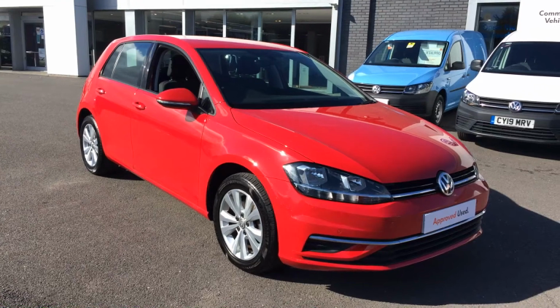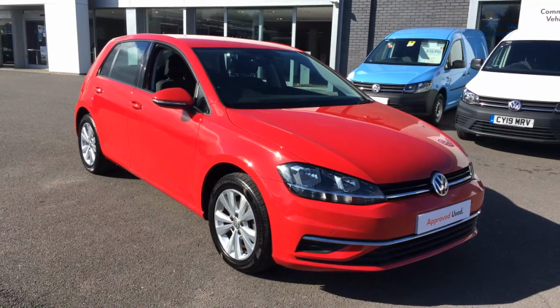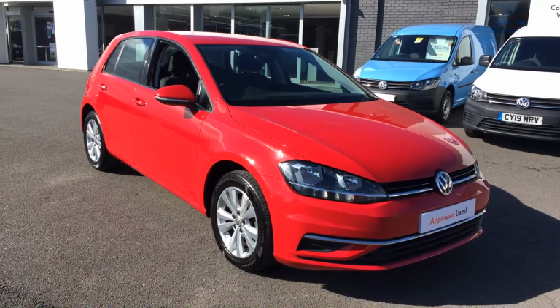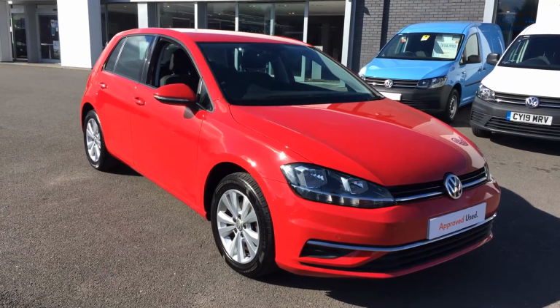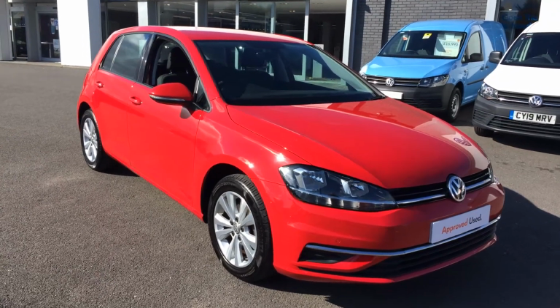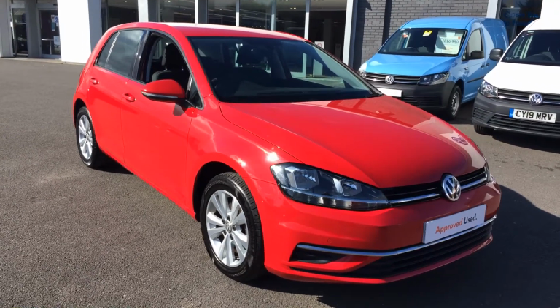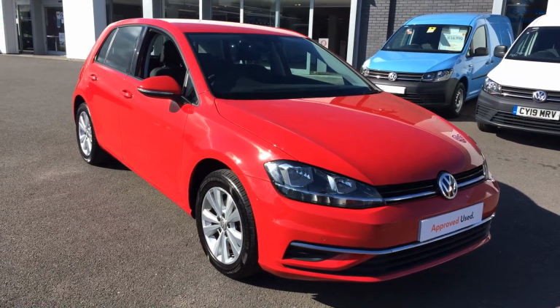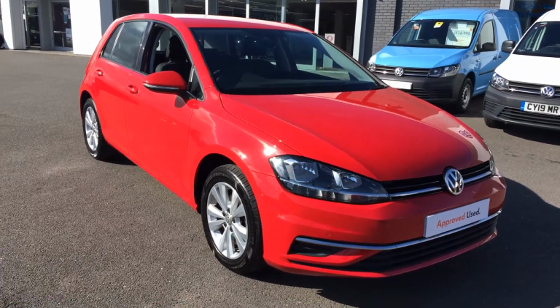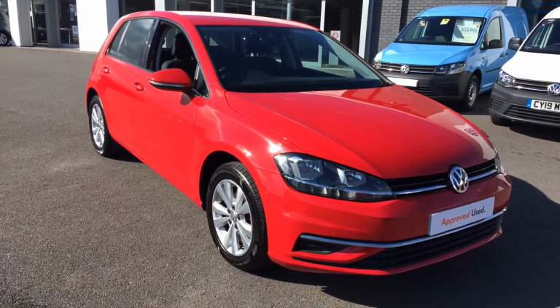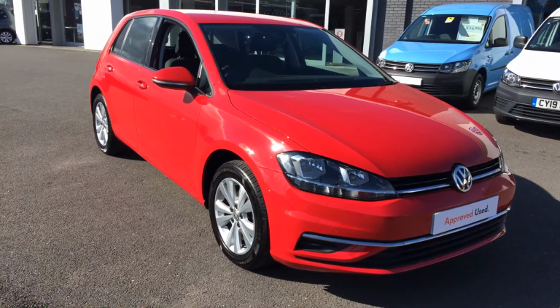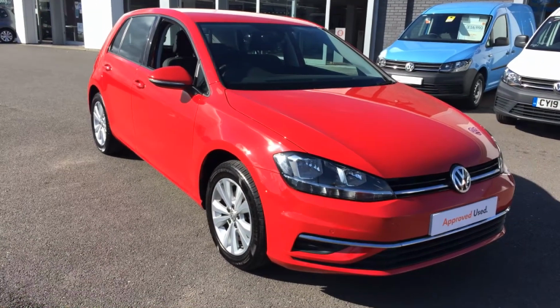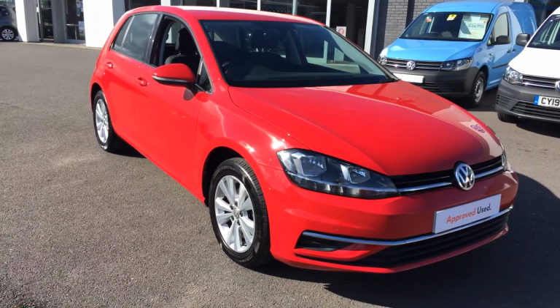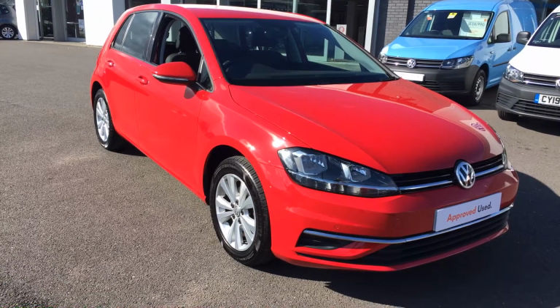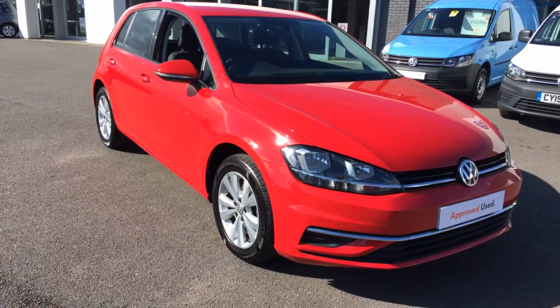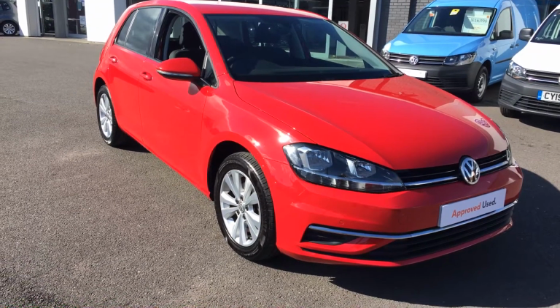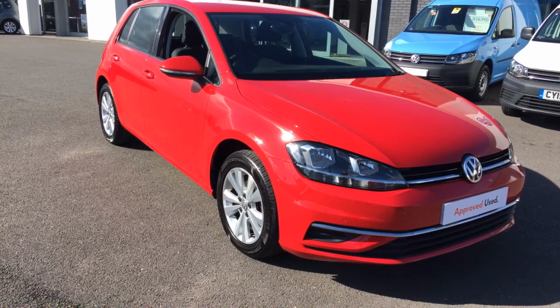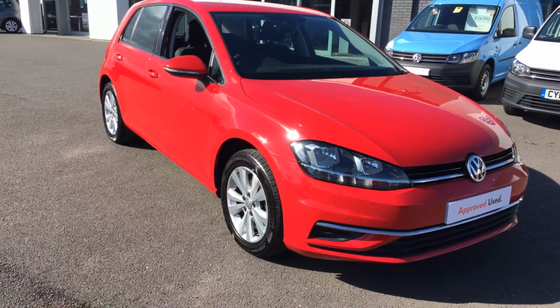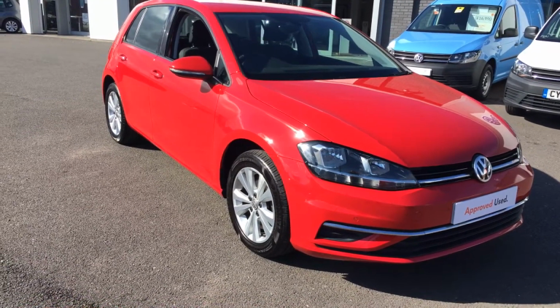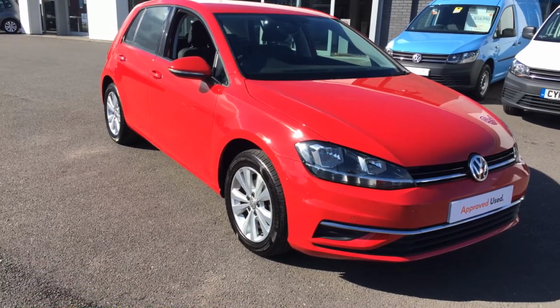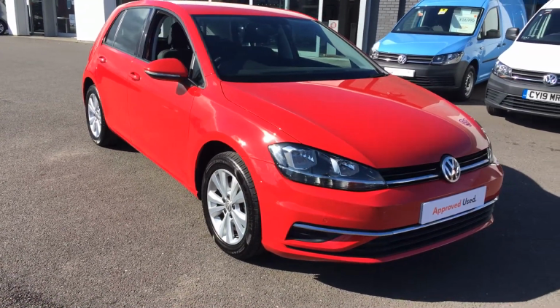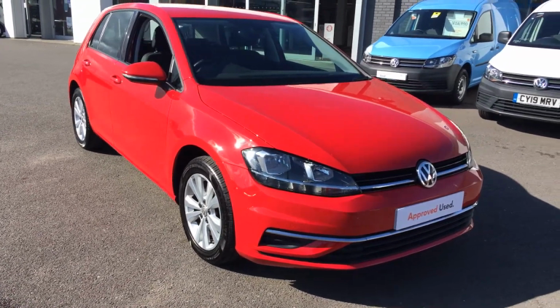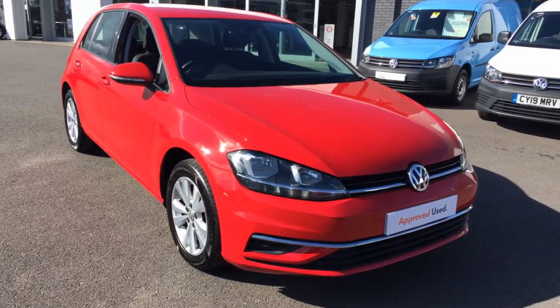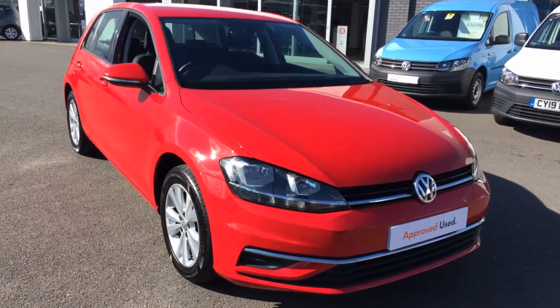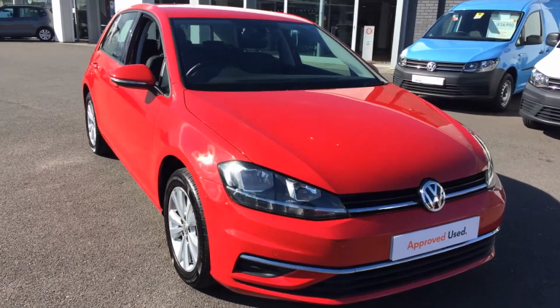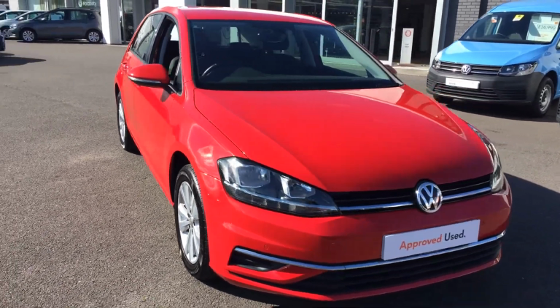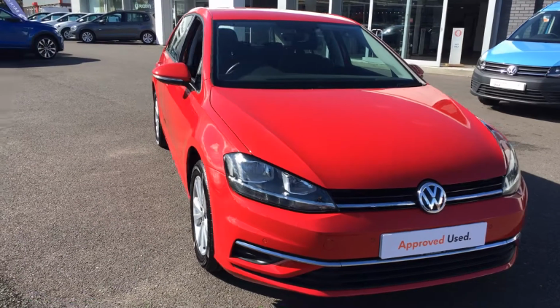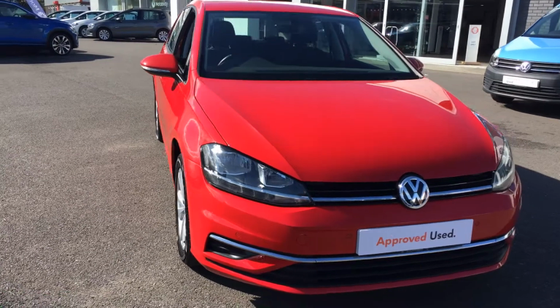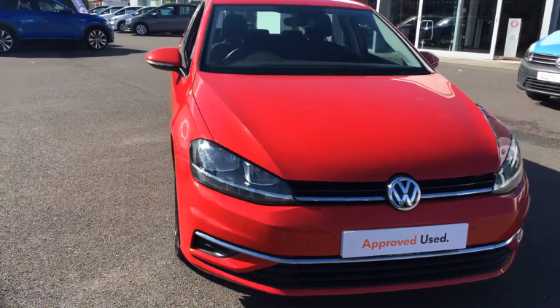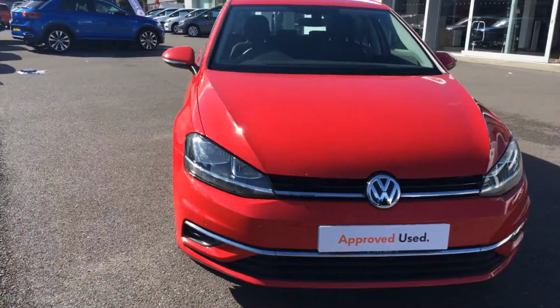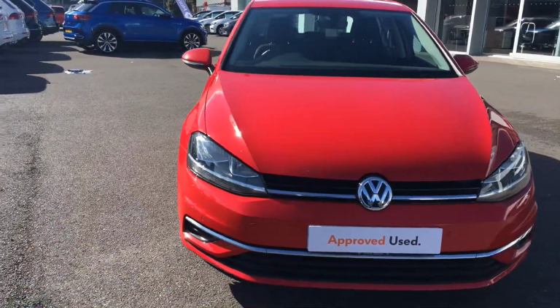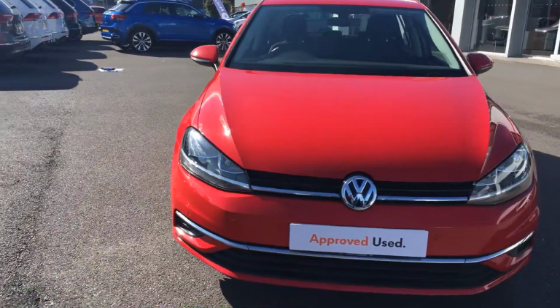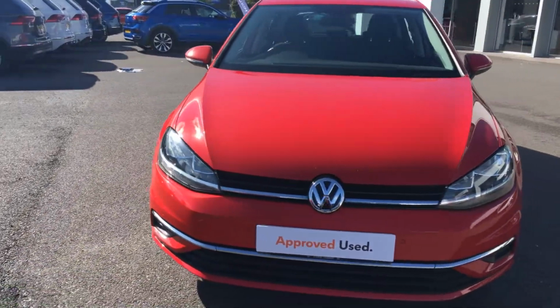Hi, I'm Phil Sadler, sales executive here at Wrexham Volkswagen. I'm going to show you around this Volkswagen Golf — this is the Mark 7.5, the 1.6 turbo diesel, finished in Tornado Red, that we have on sale here.